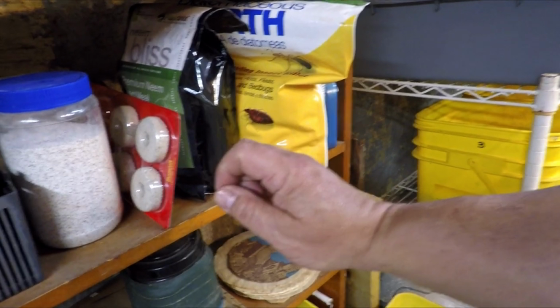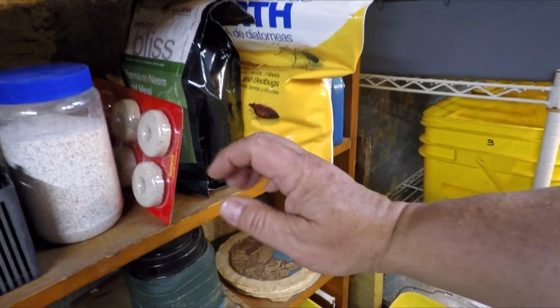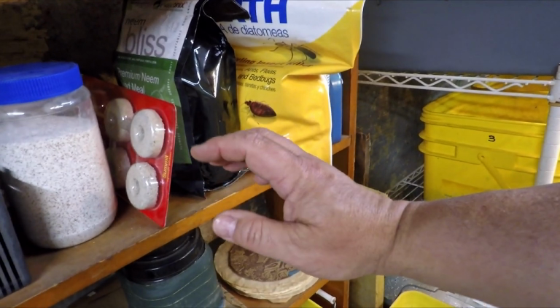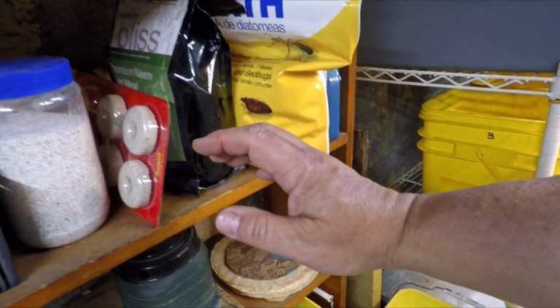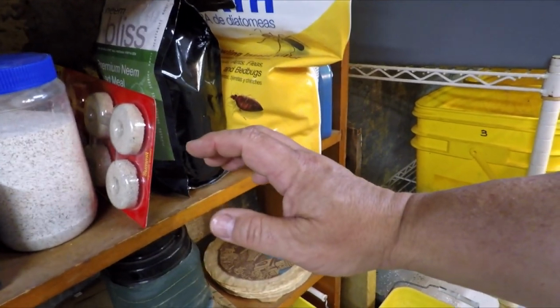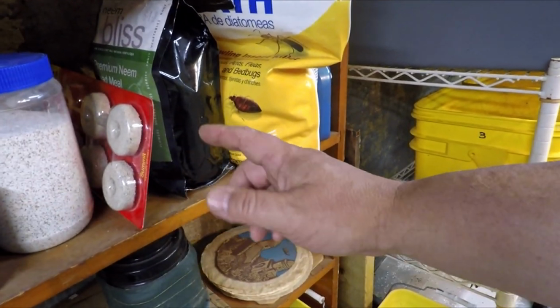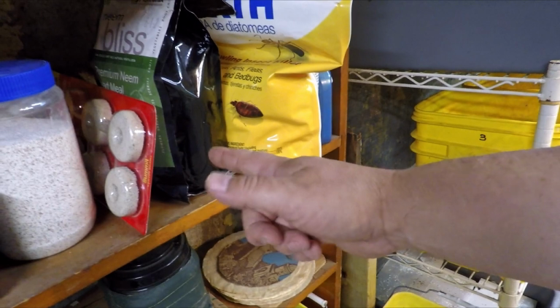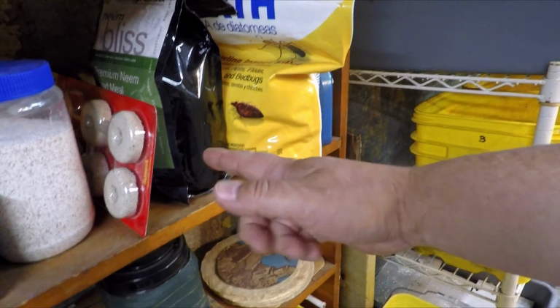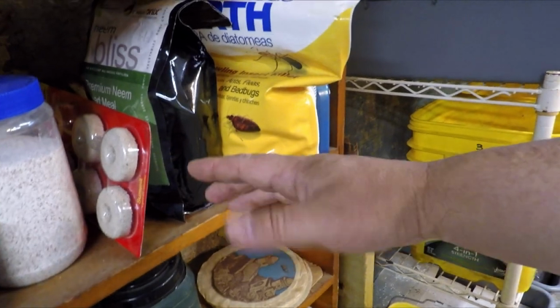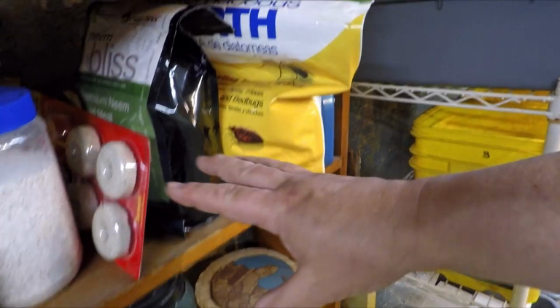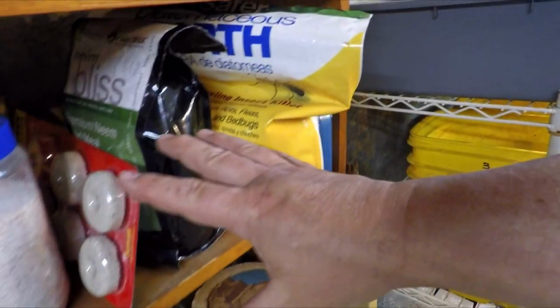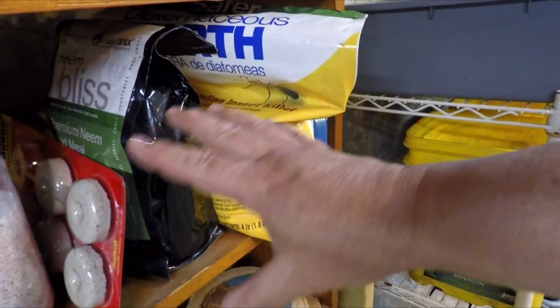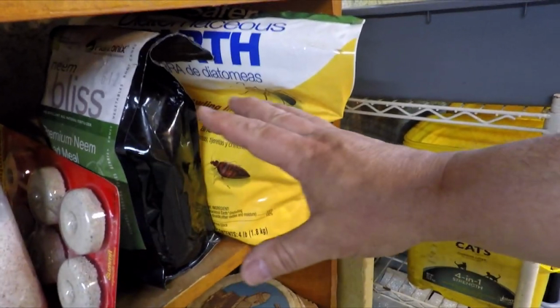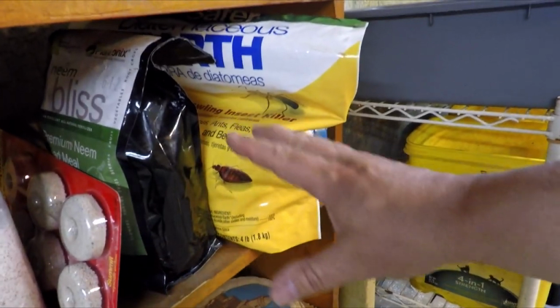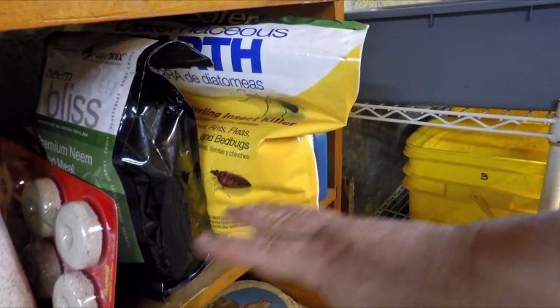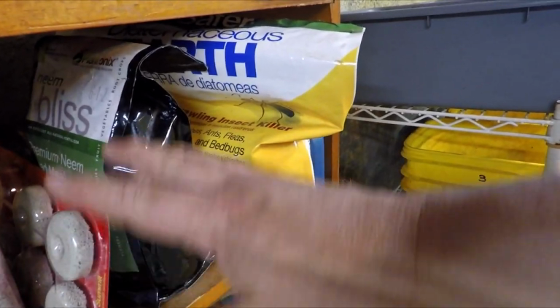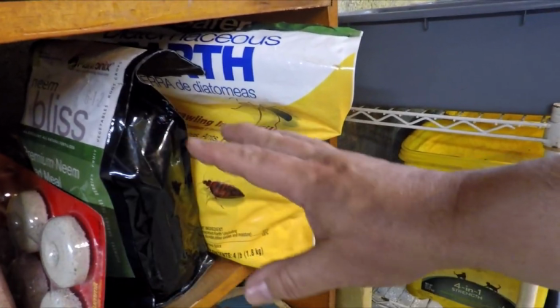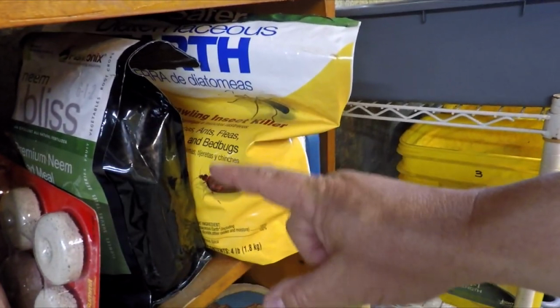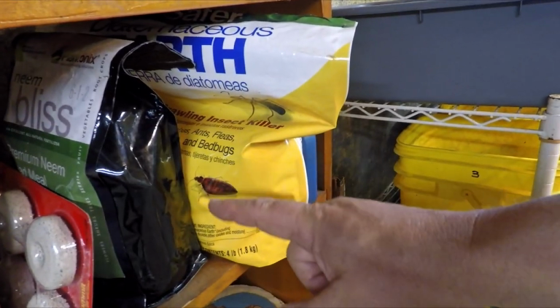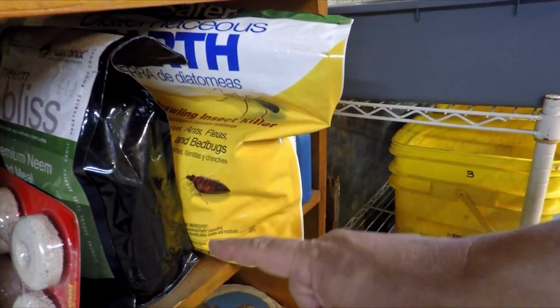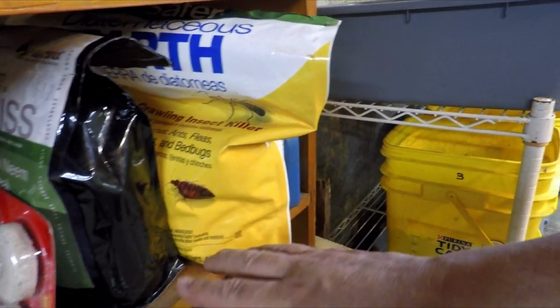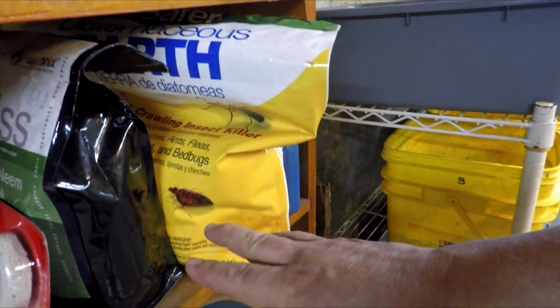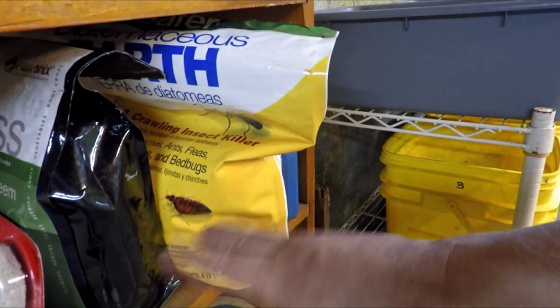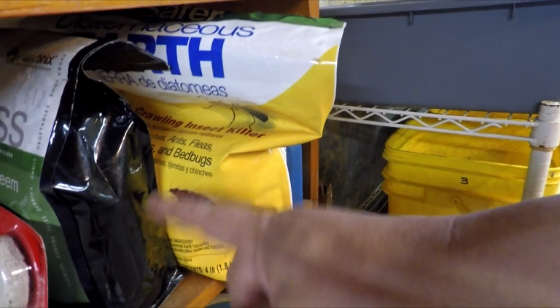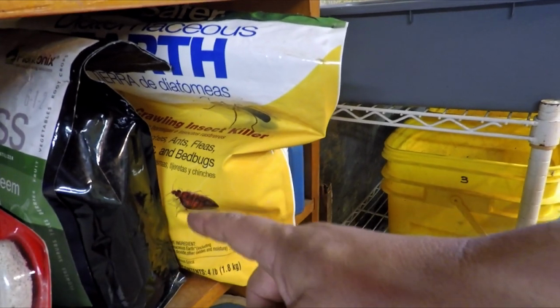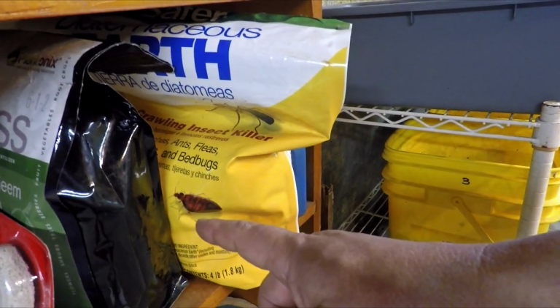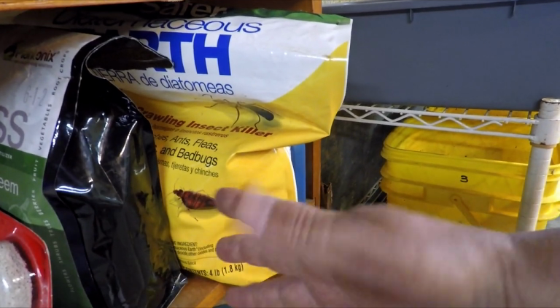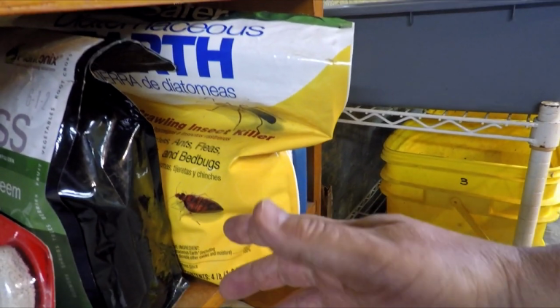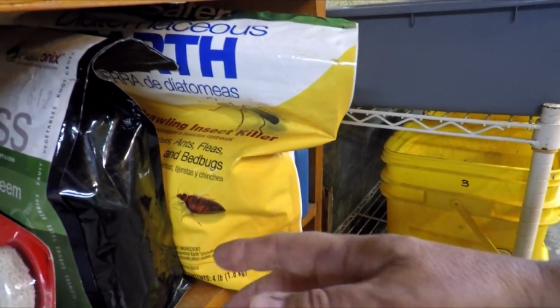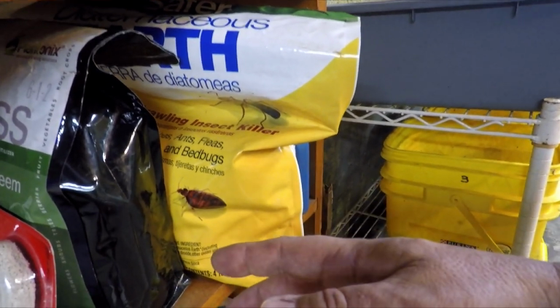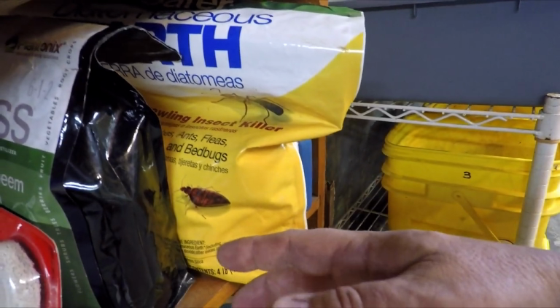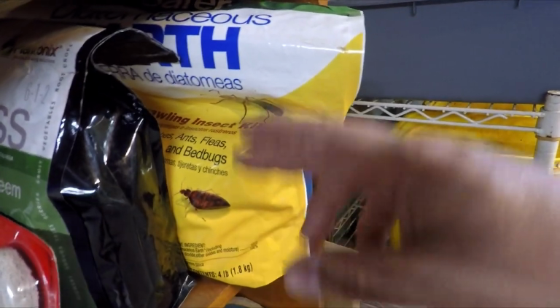Hi everyone, welcome. I'm down here in my wormery and this little section of the shelf over here has some of the things that I've used in the past to try to control insects.